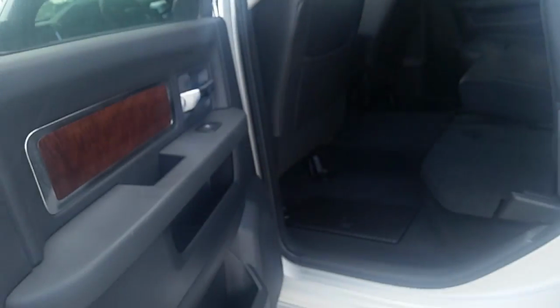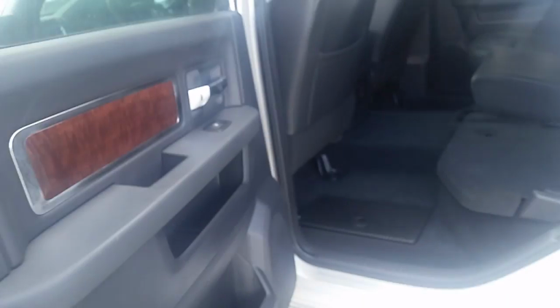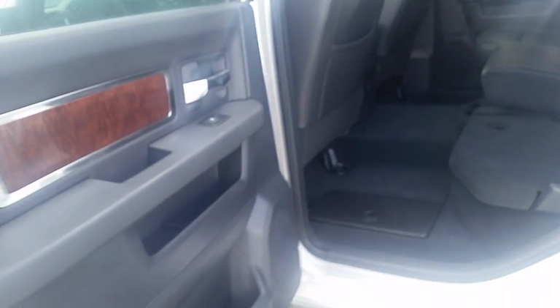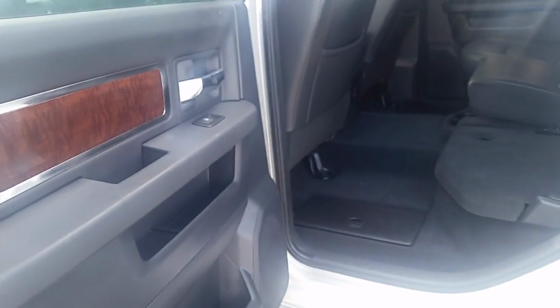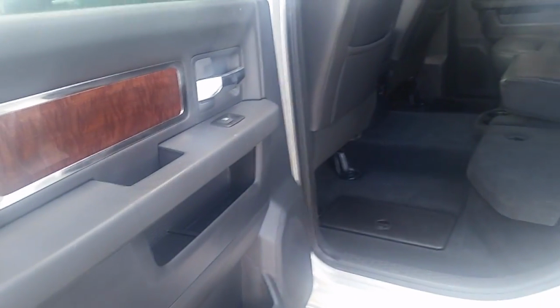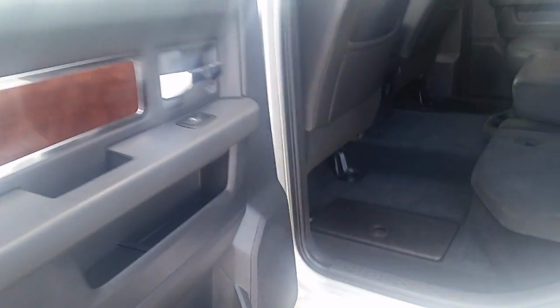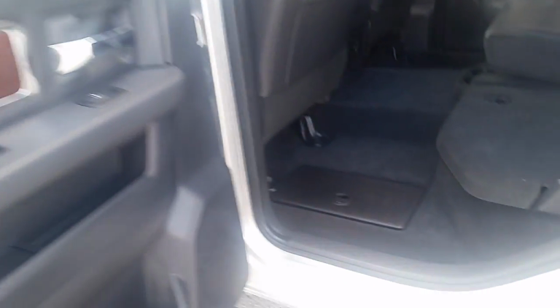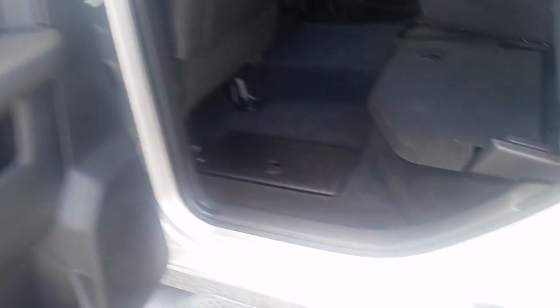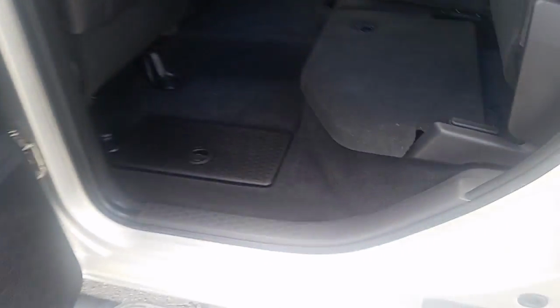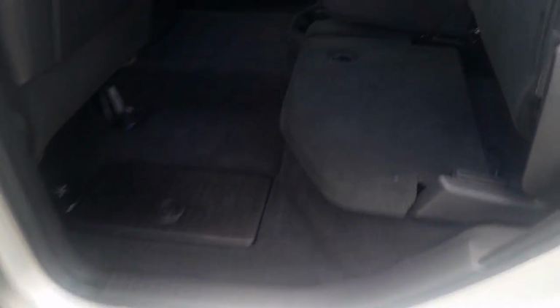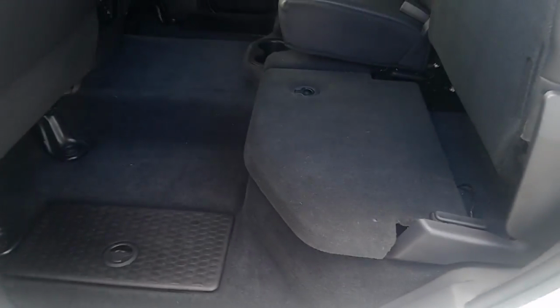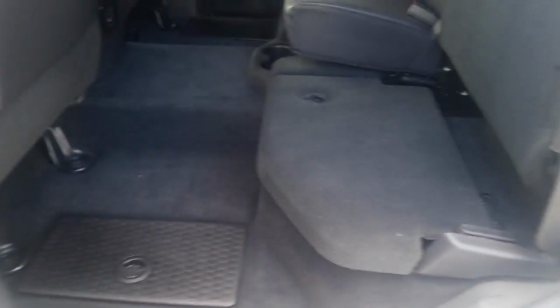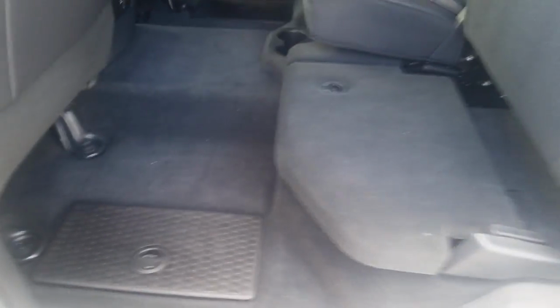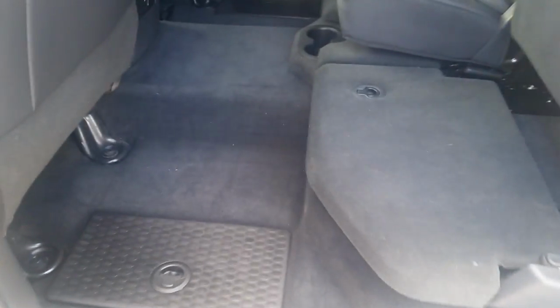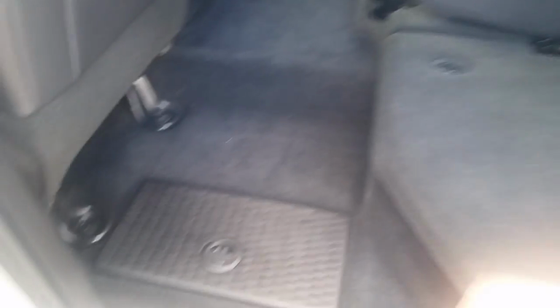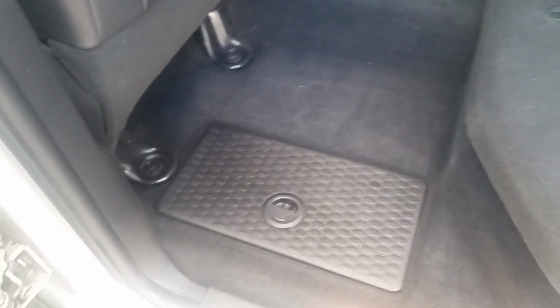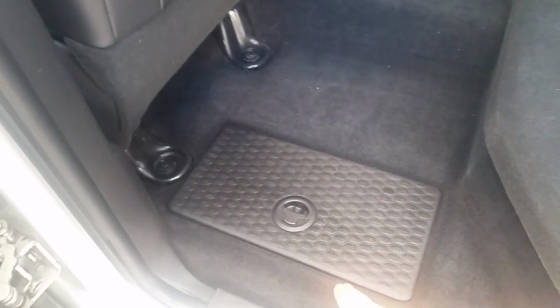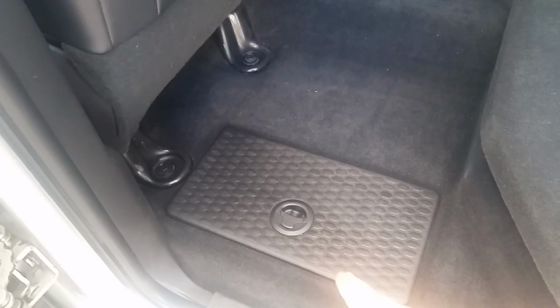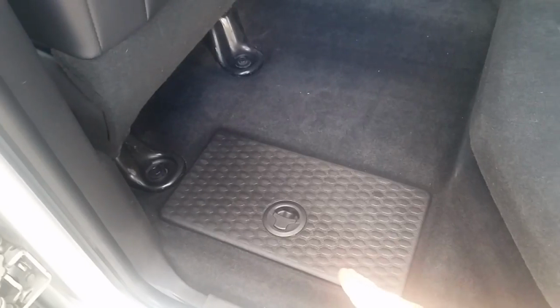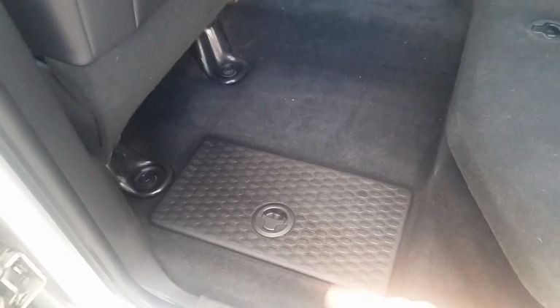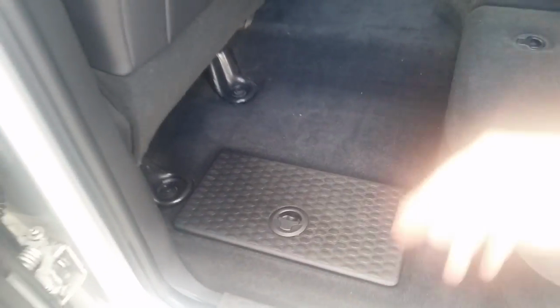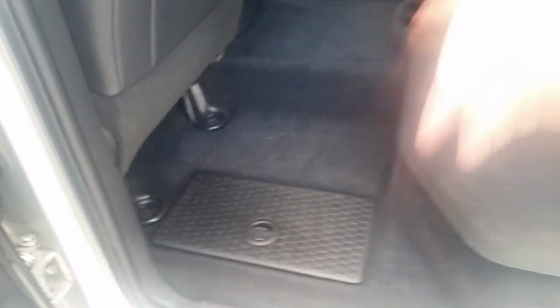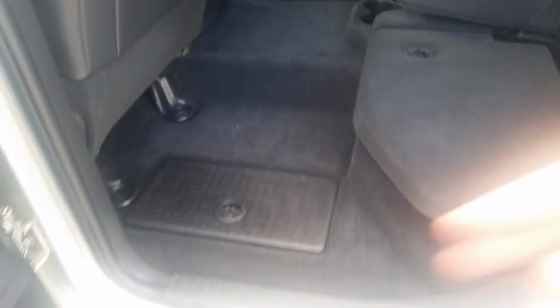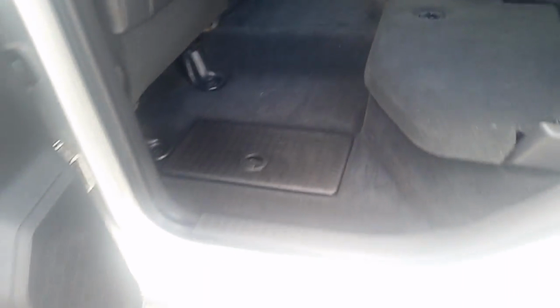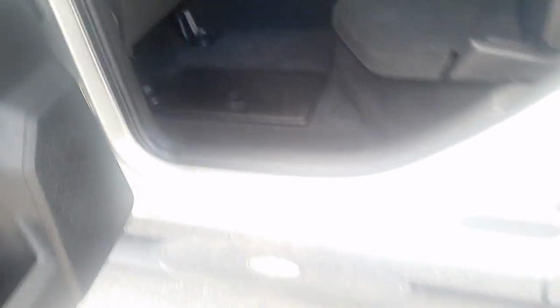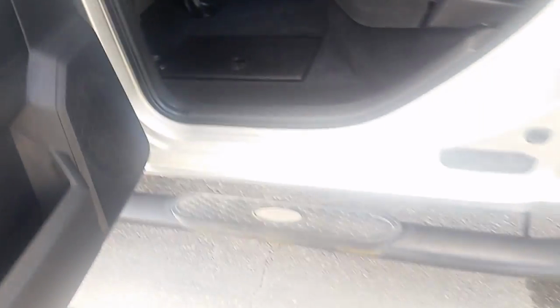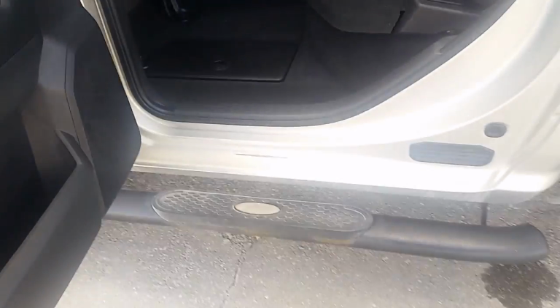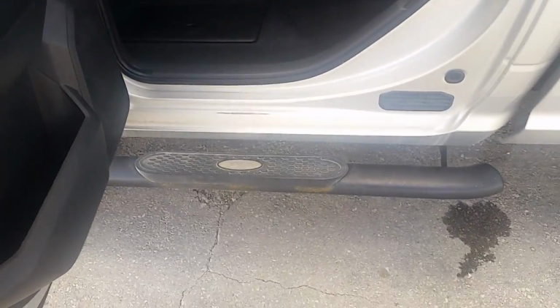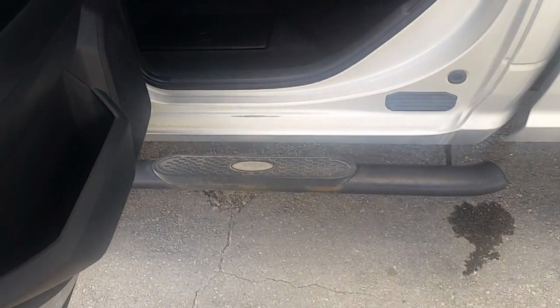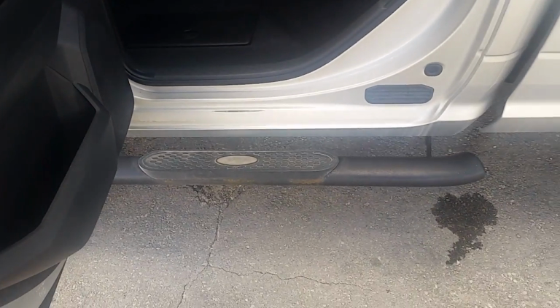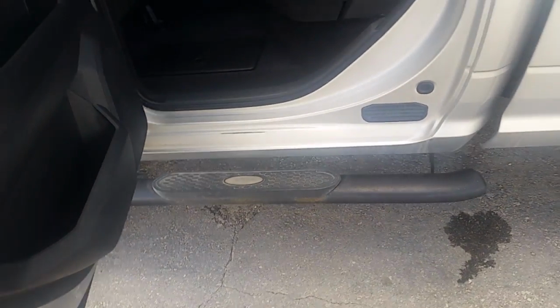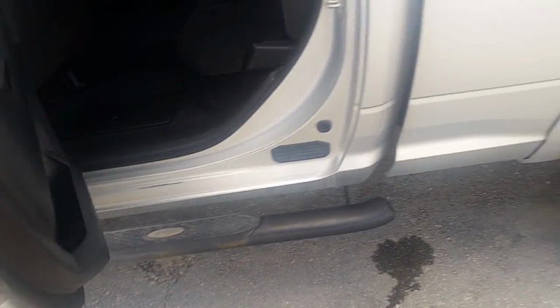There's lots of storage under the seat and you've got dual in-floor storage on both sides. As we move along, take a look at the running boards and fender flares in all four corners.